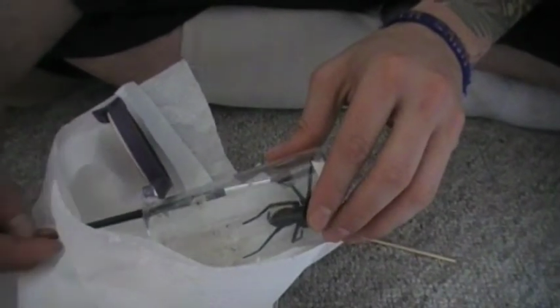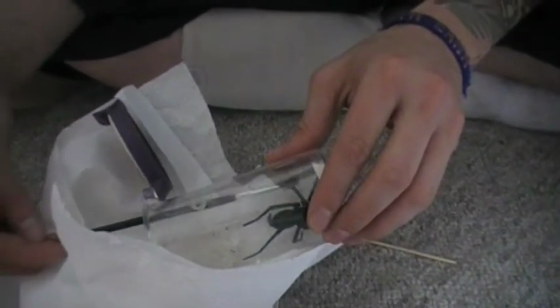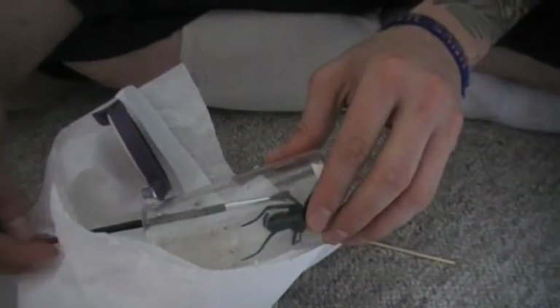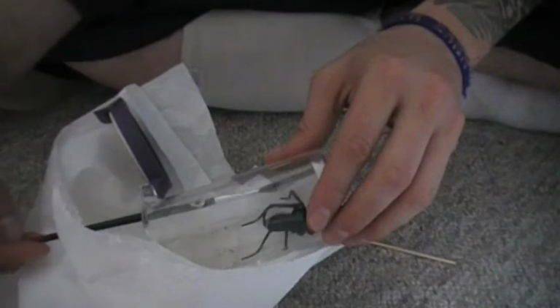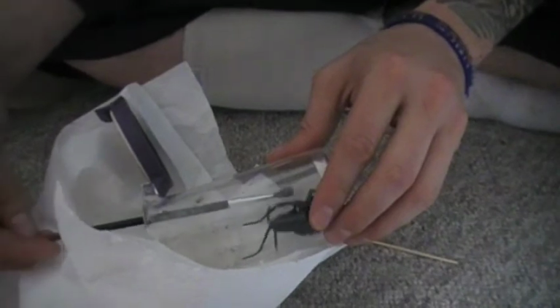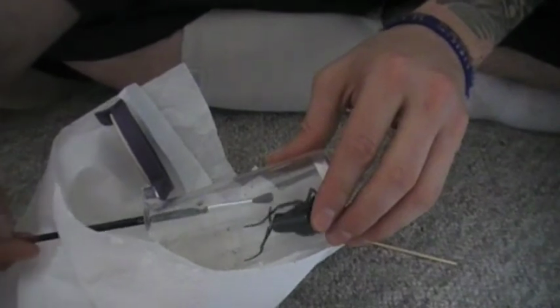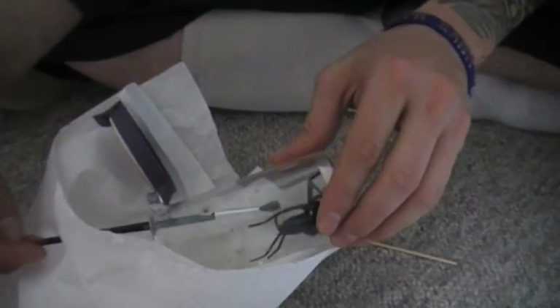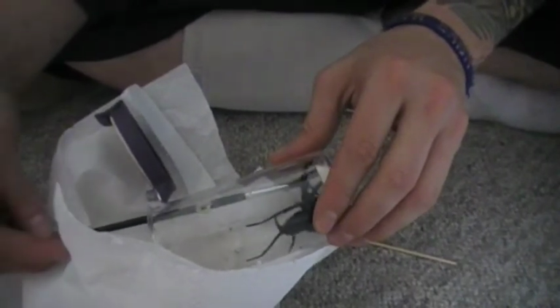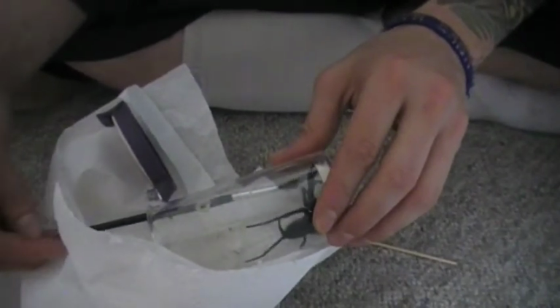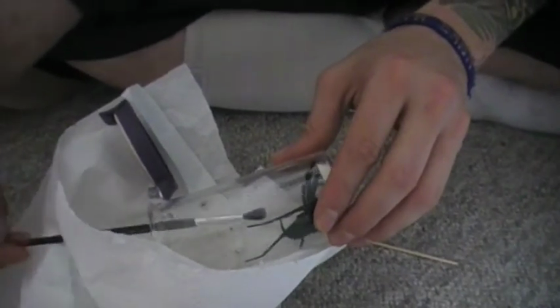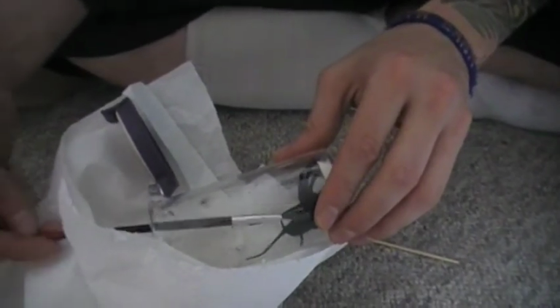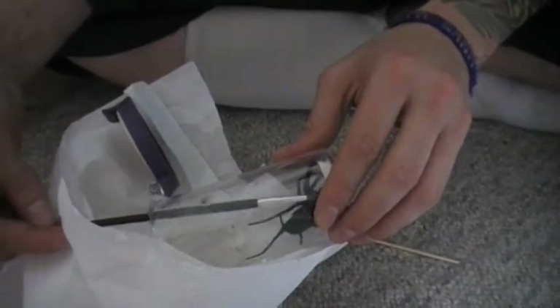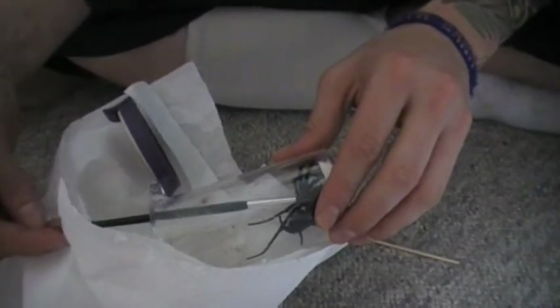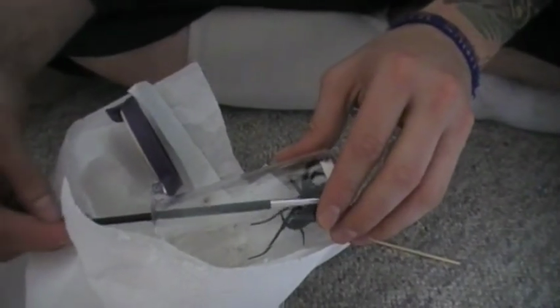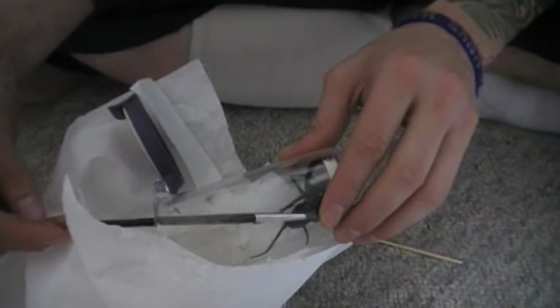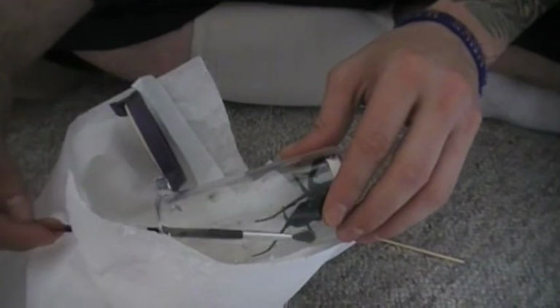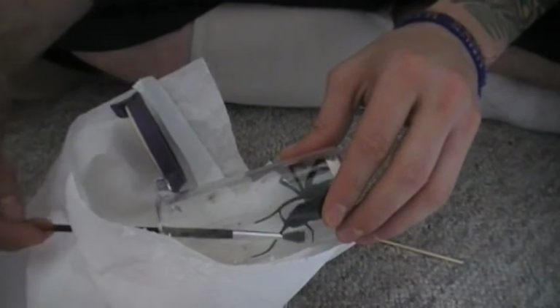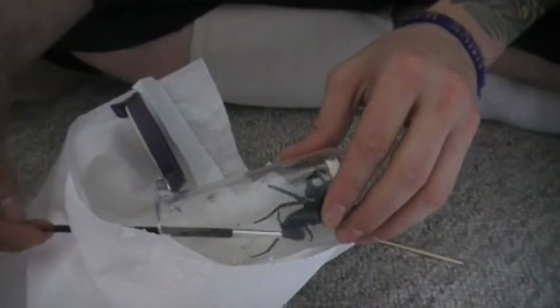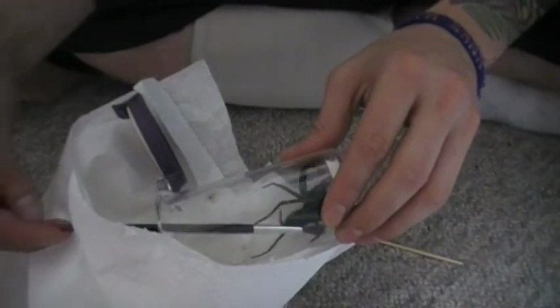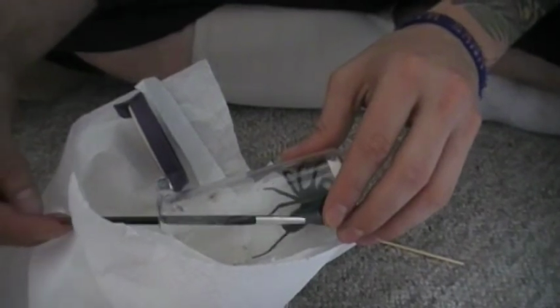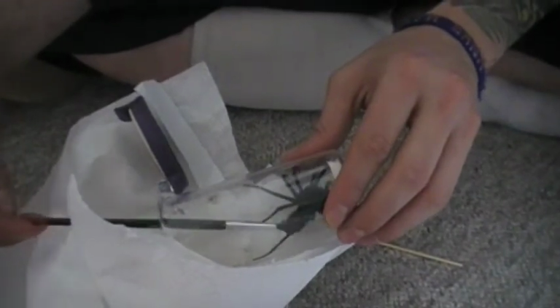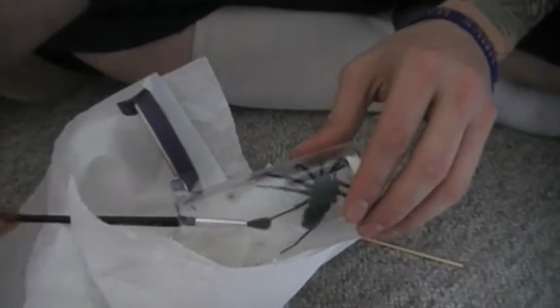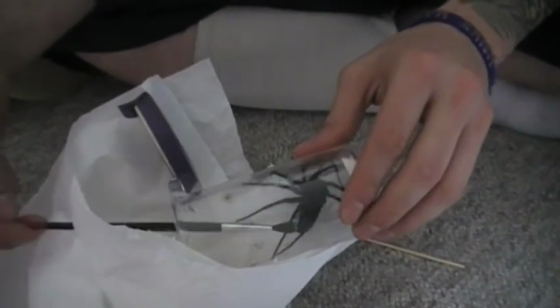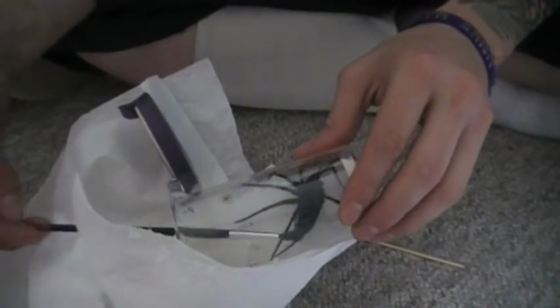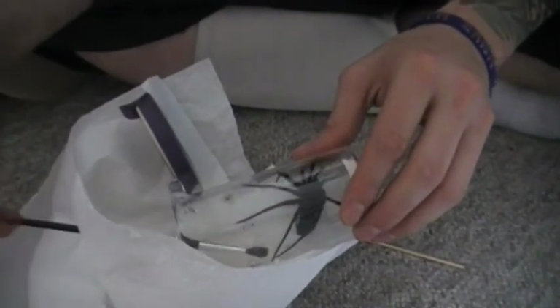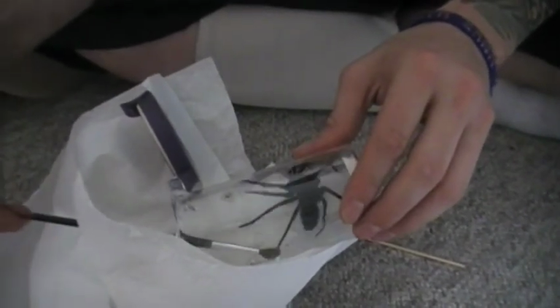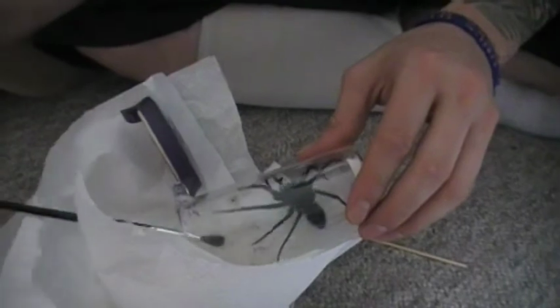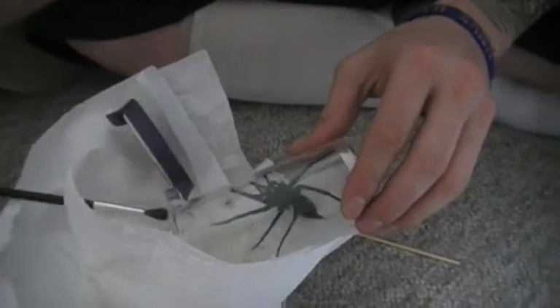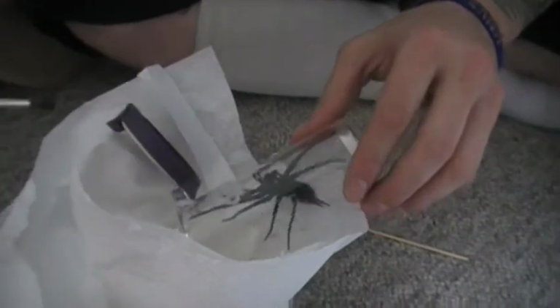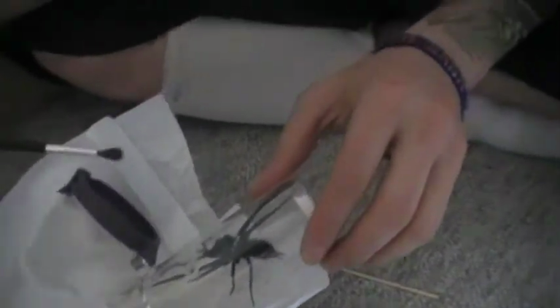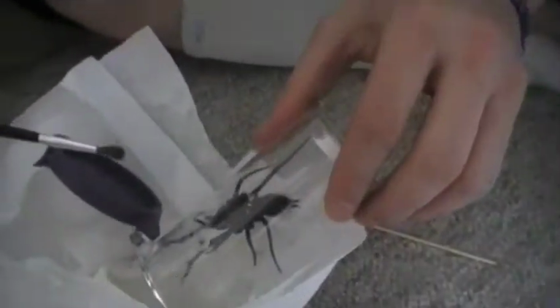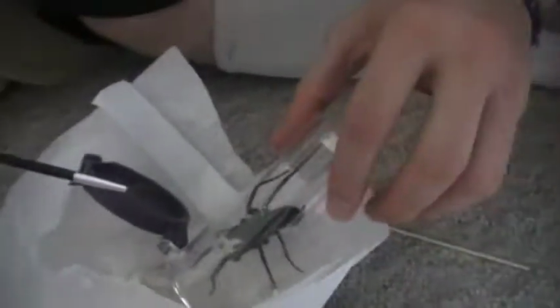We have movement — it's the wrong way, but we have movement. Come on, buddy, you can do it. Just keep tapping him on one side and he'll turn. There we go. Get it in there.